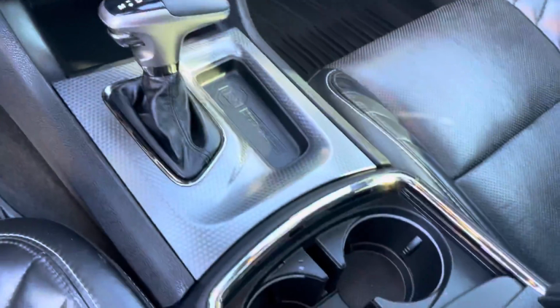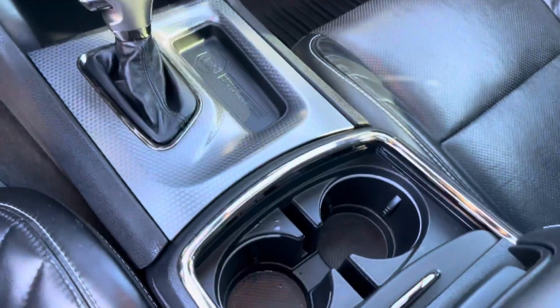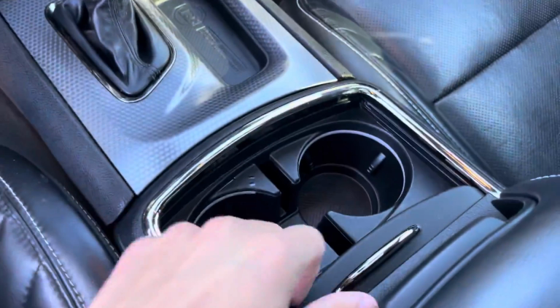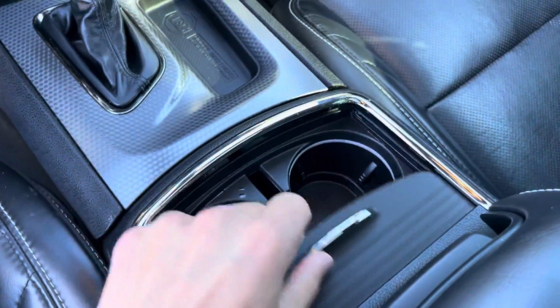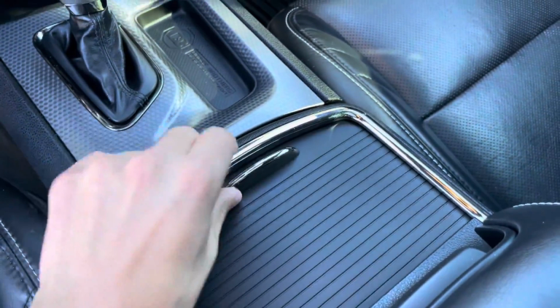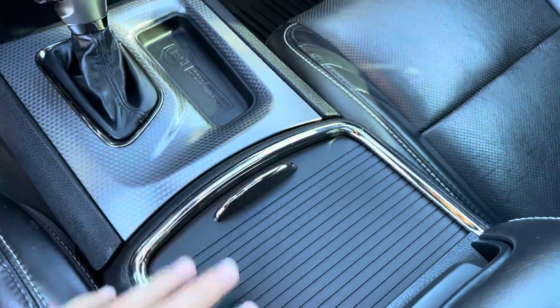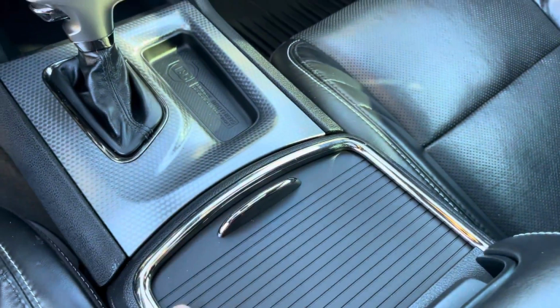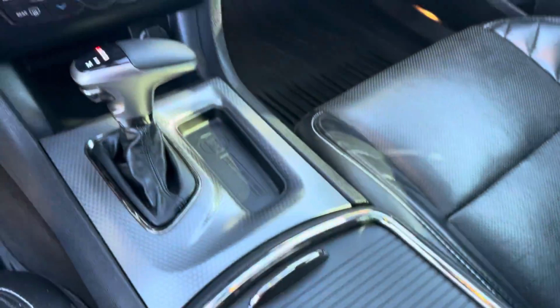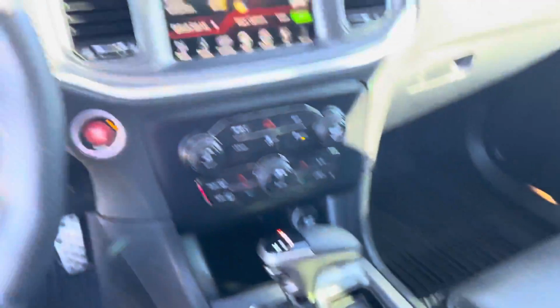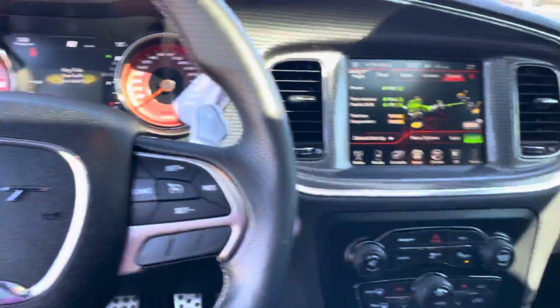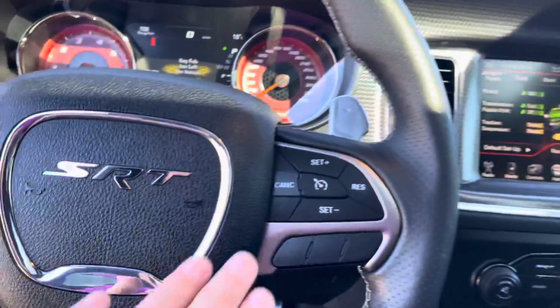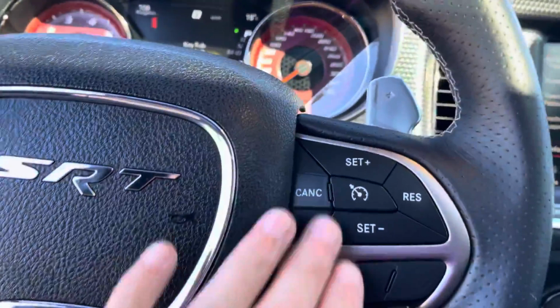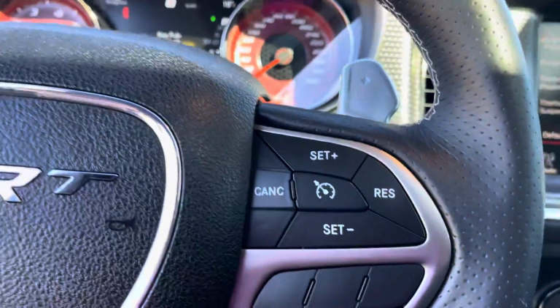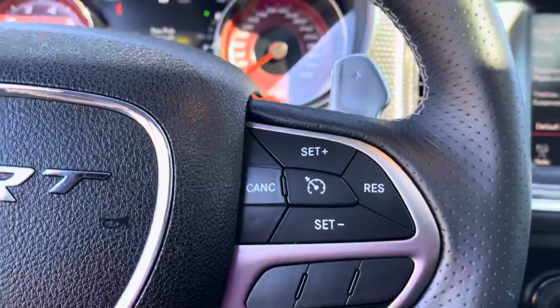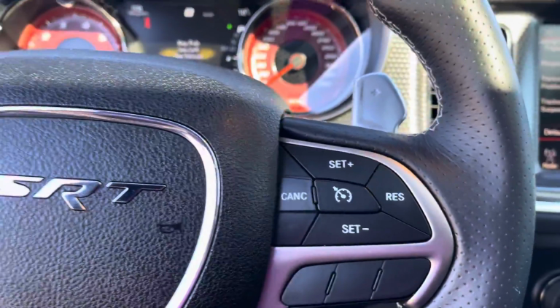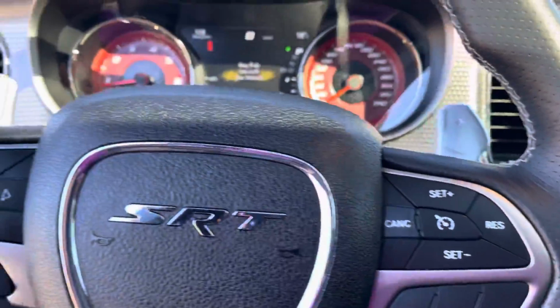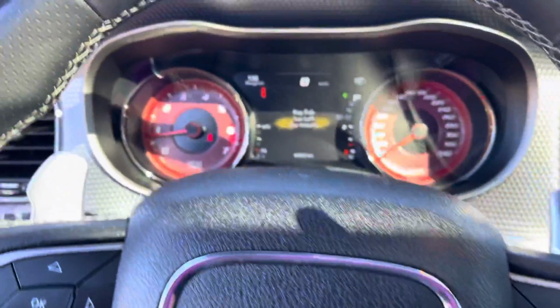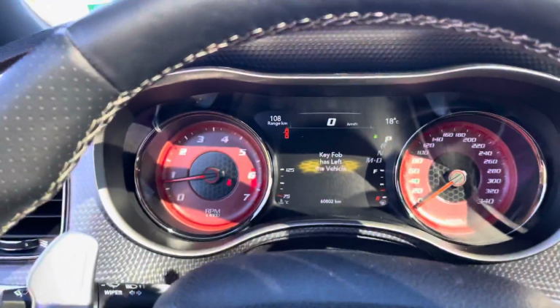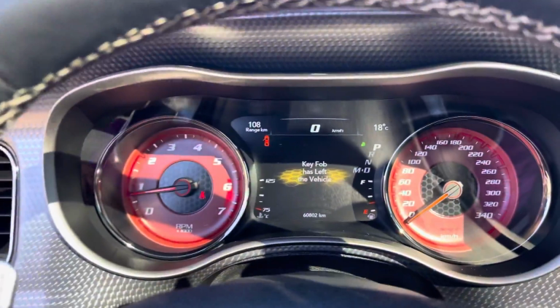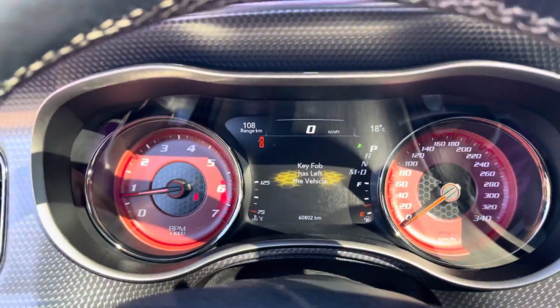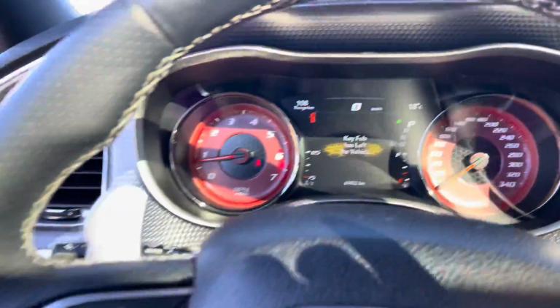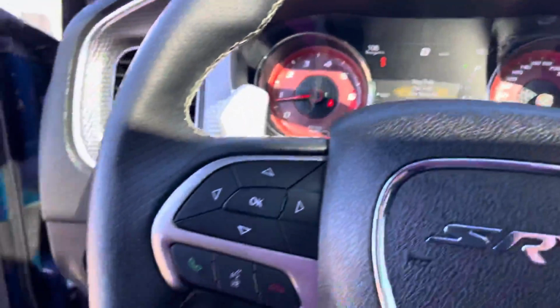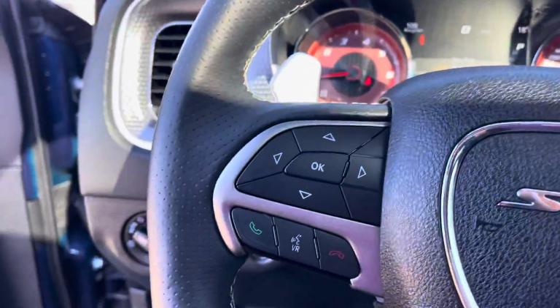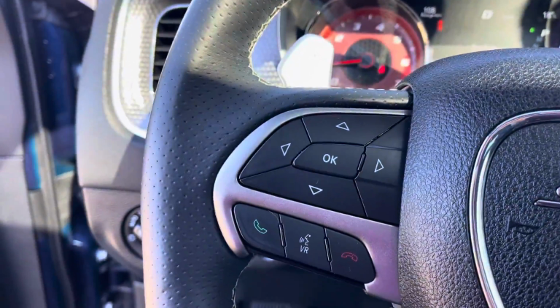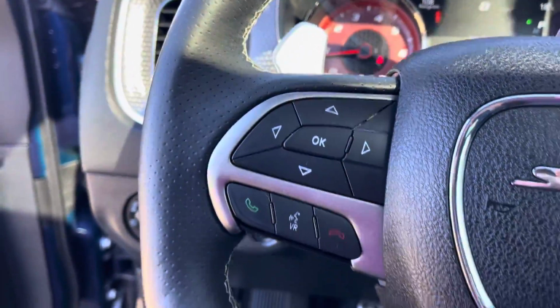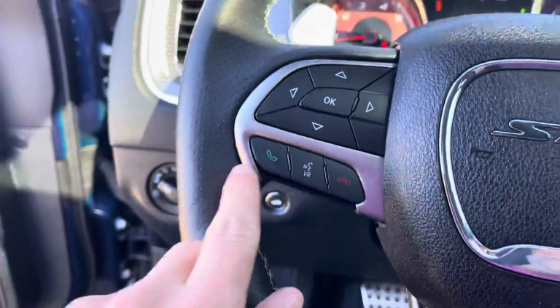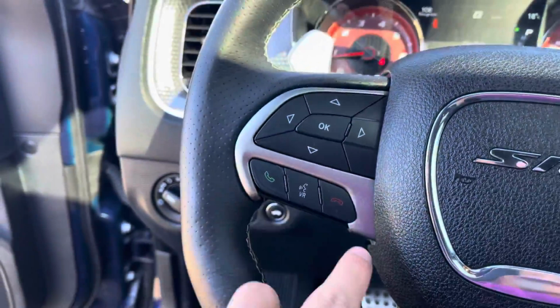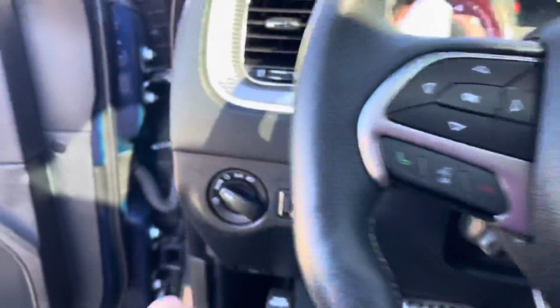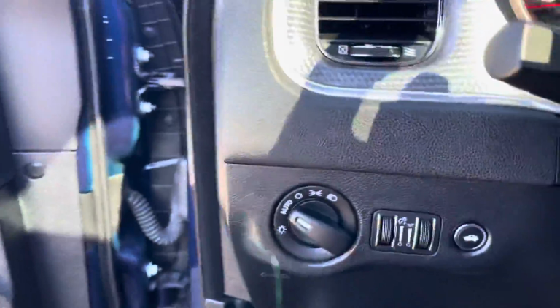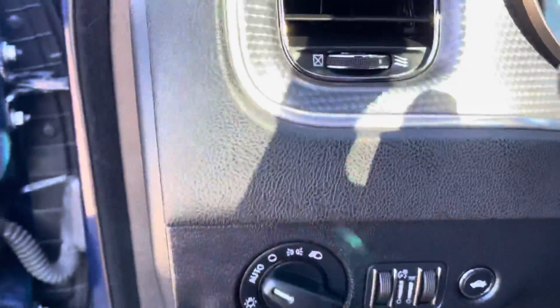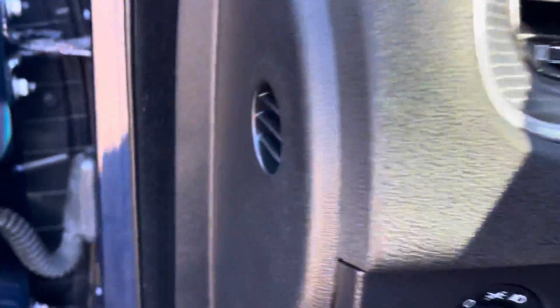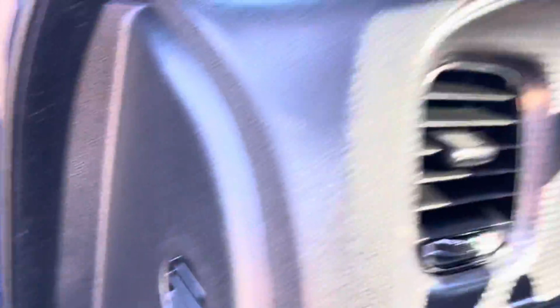You got a nice center console with cup holders and a little cubby. You have cruise control, 60,800 kilometers from the top. You got voice recognition and all your other controls right there.